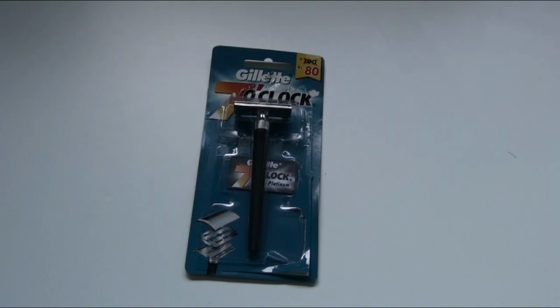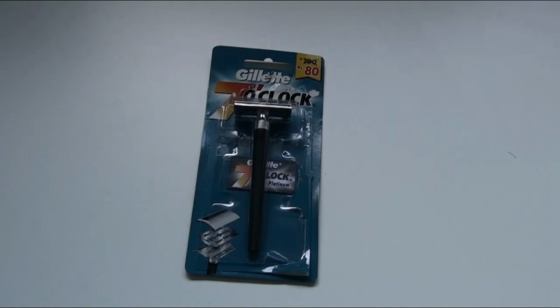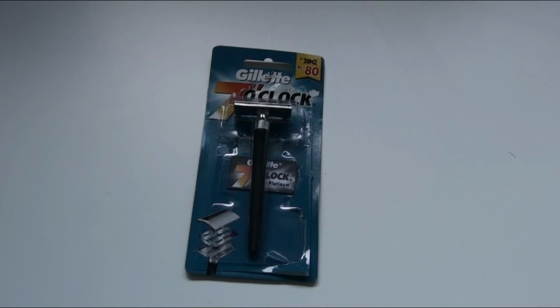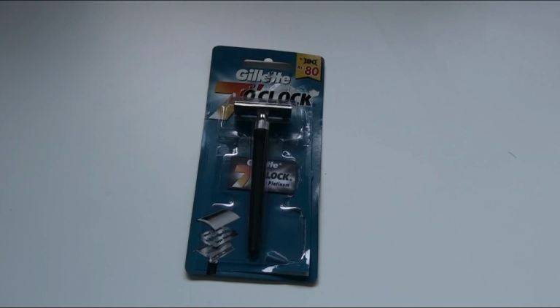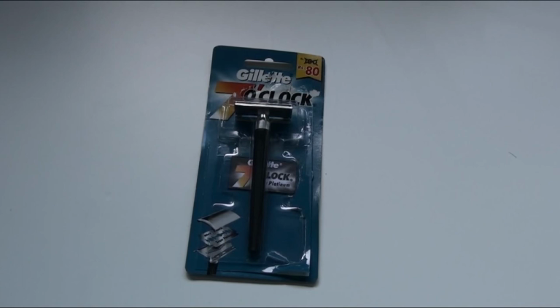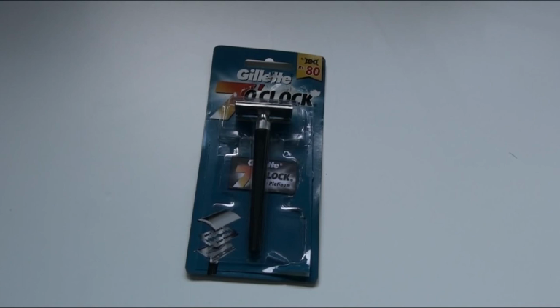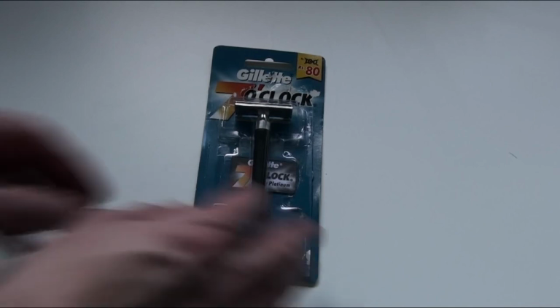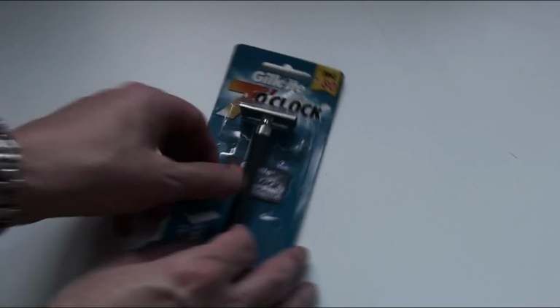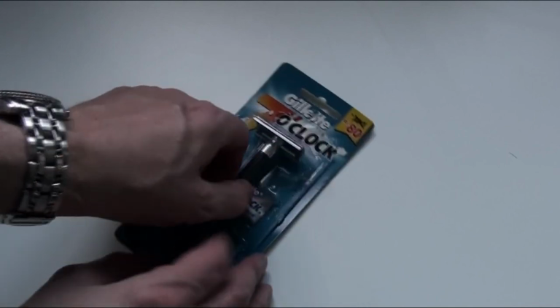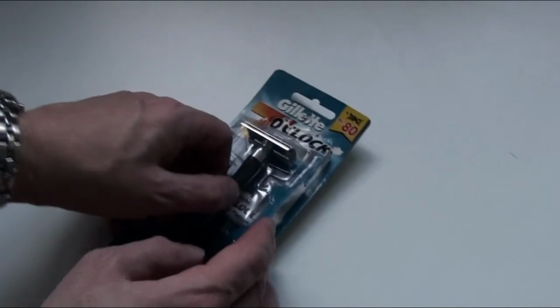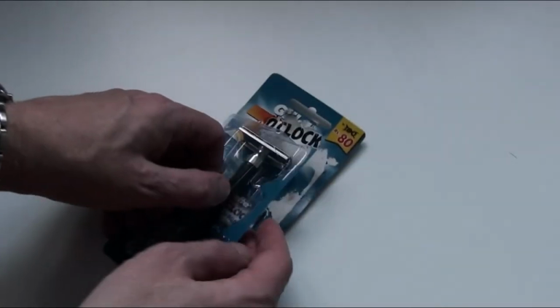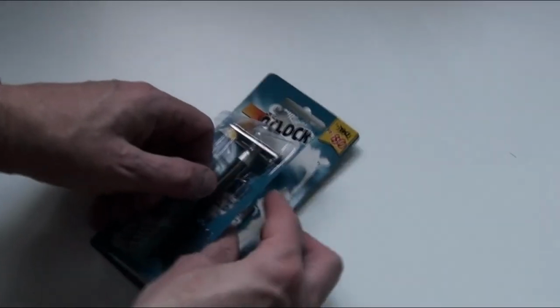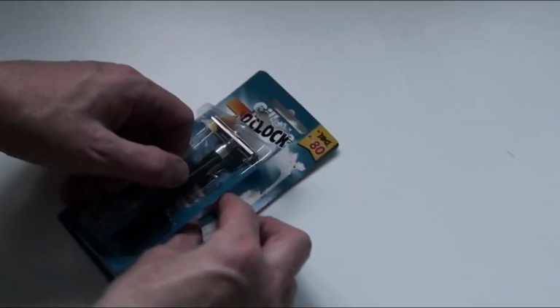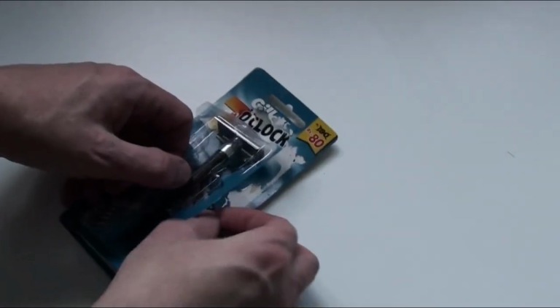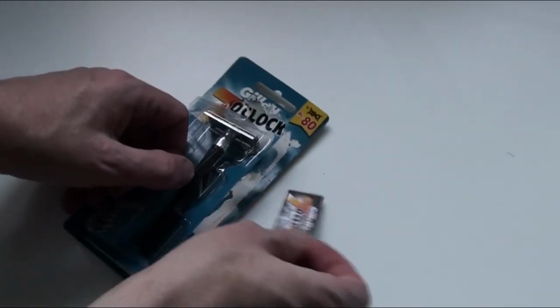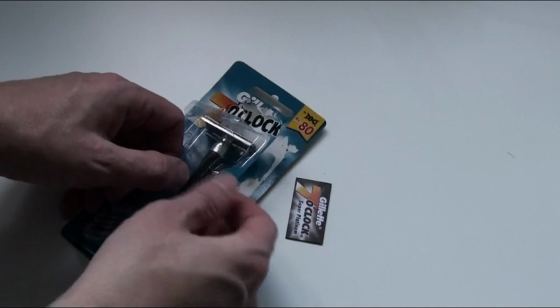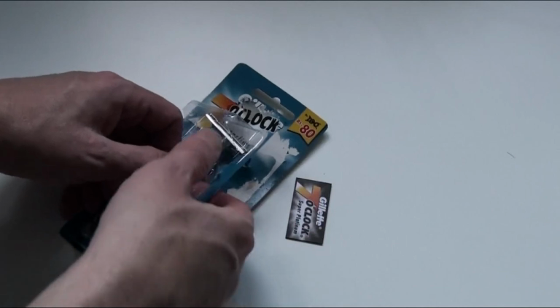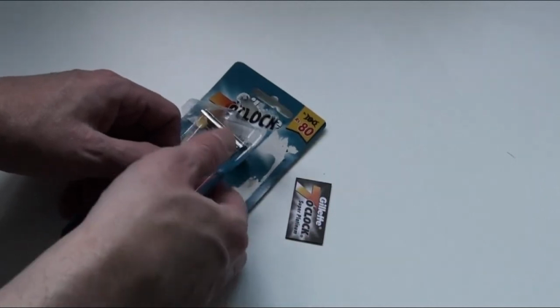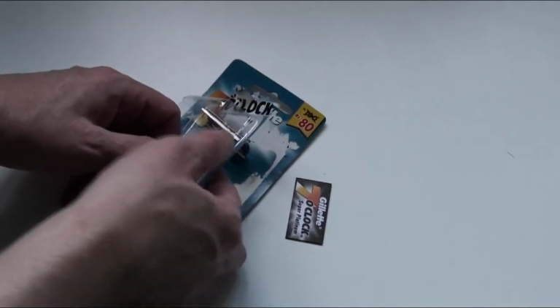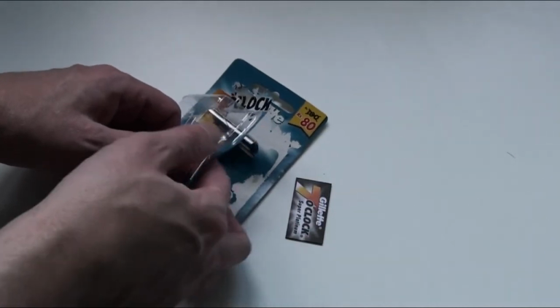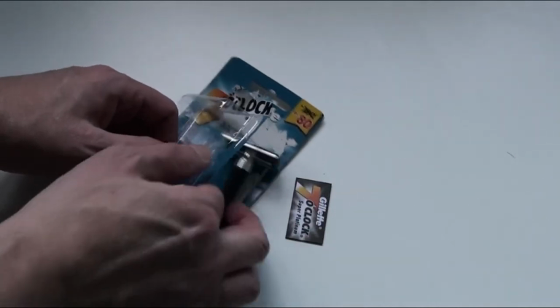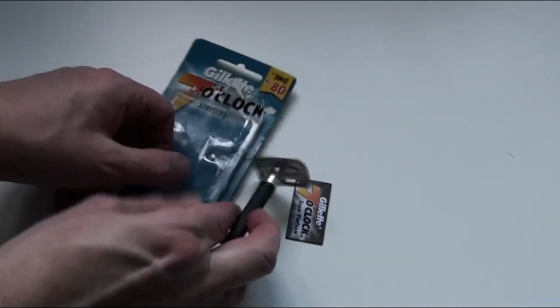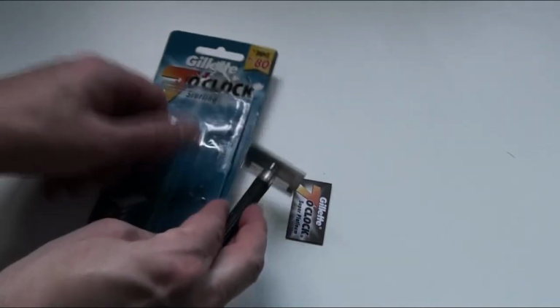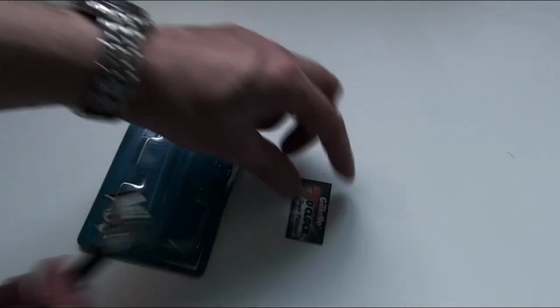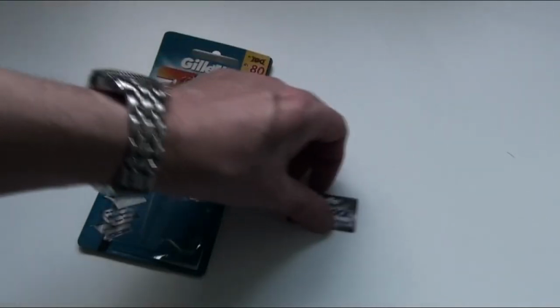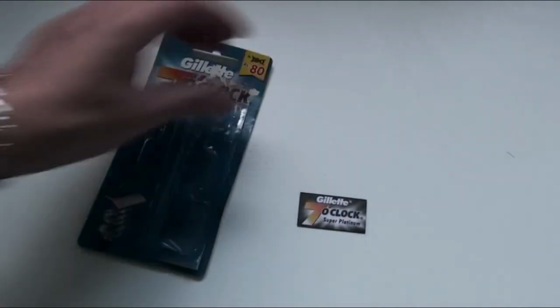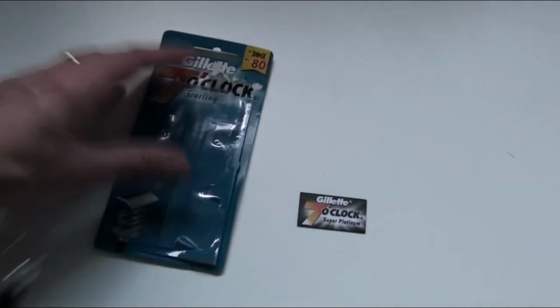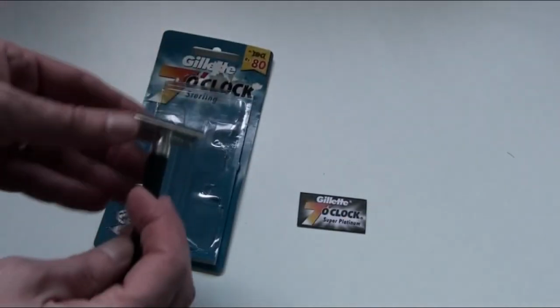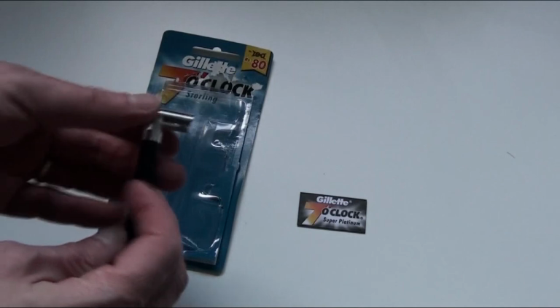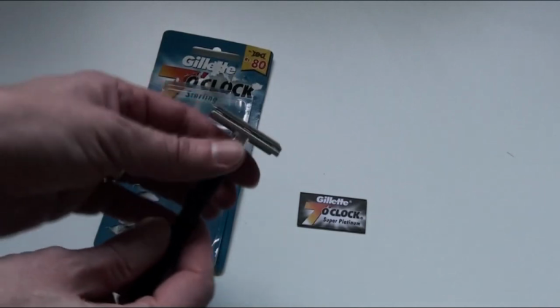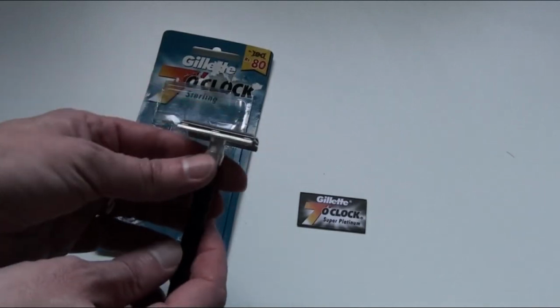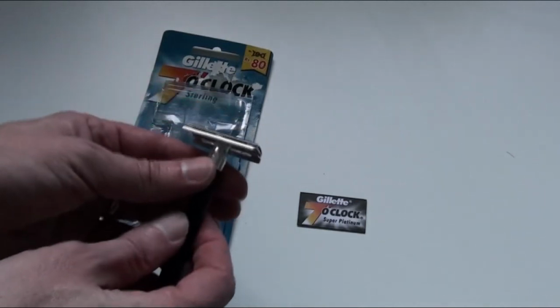If I take it out, as you can see, it comes with a Gillette Super Platinum blade.